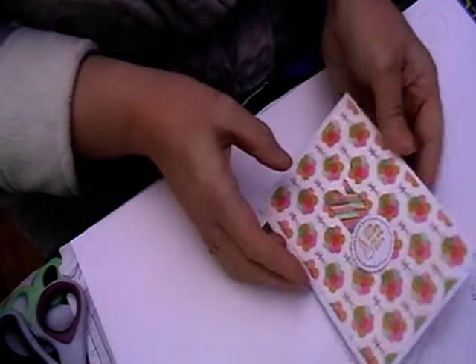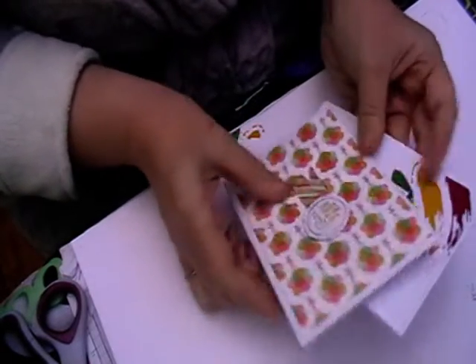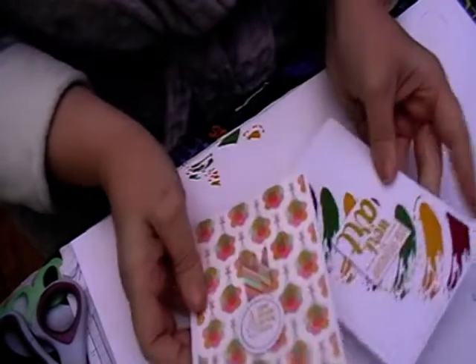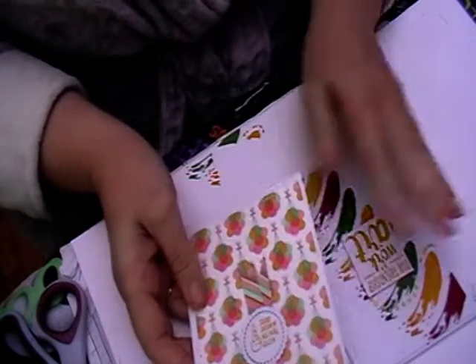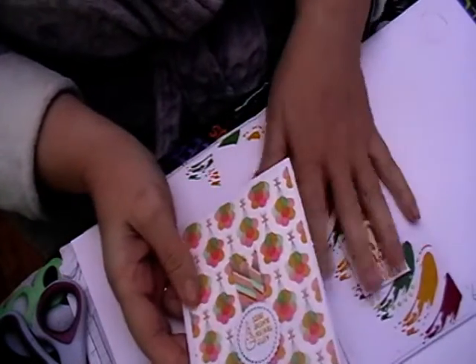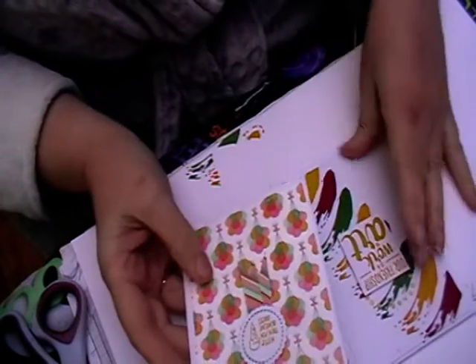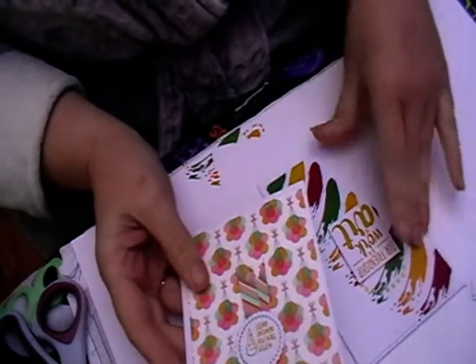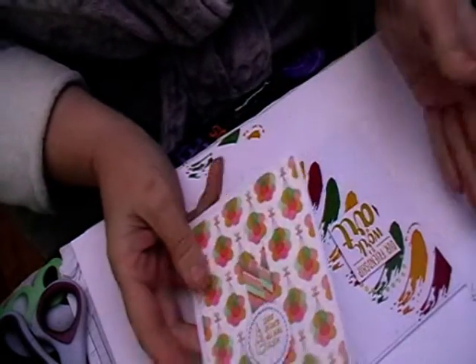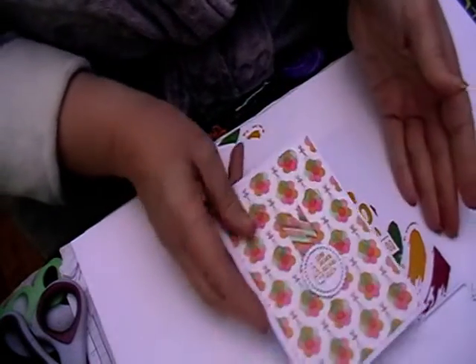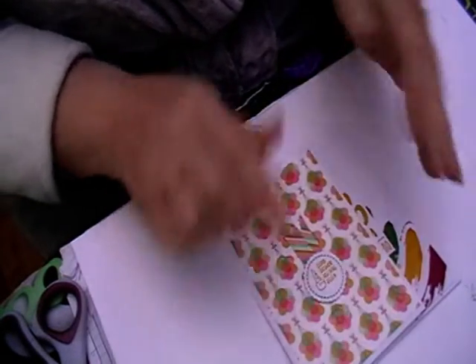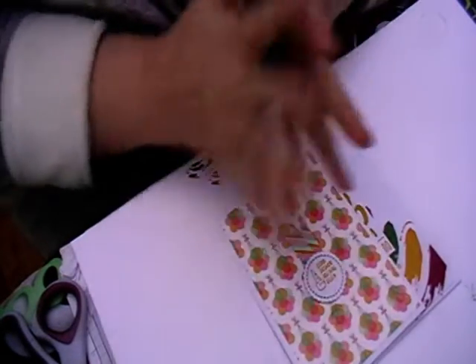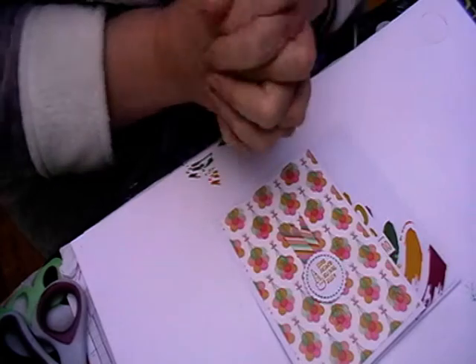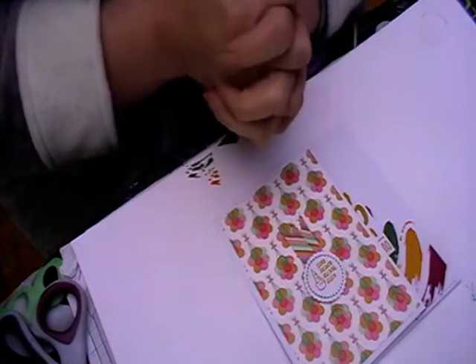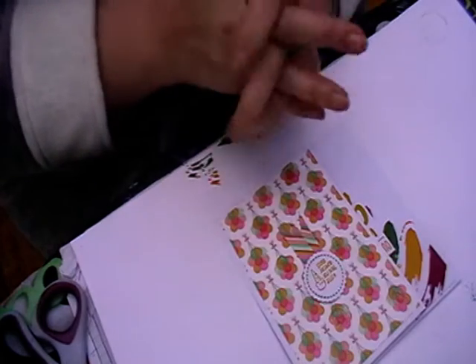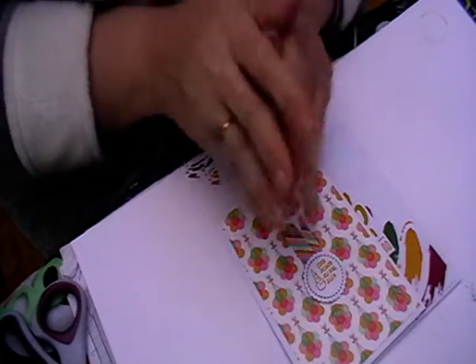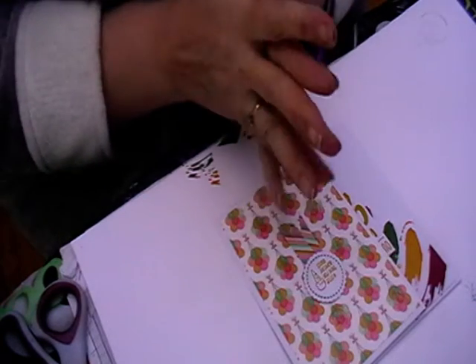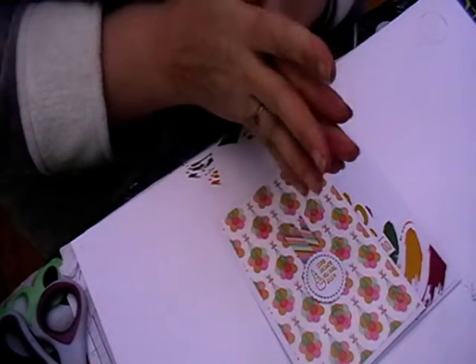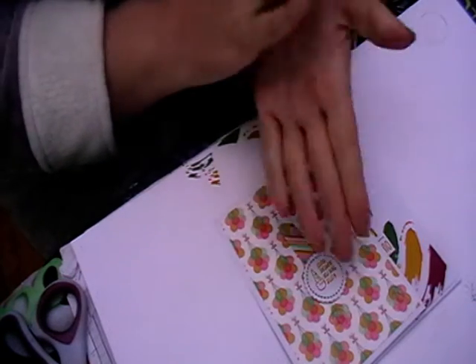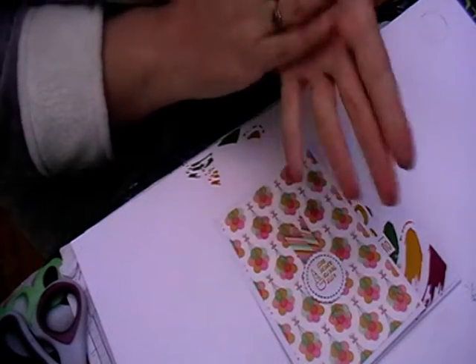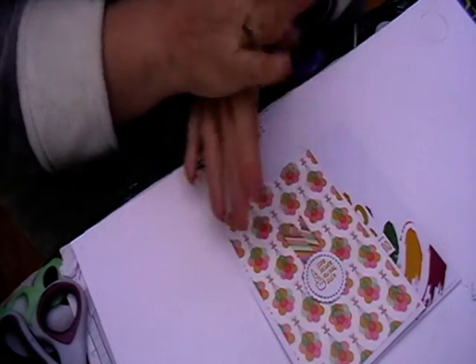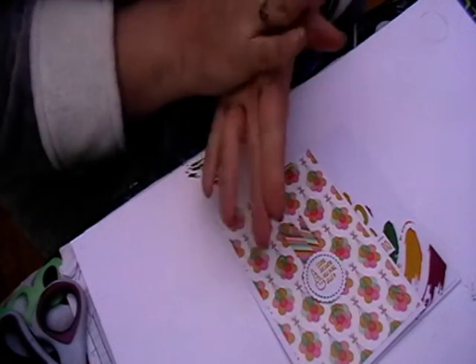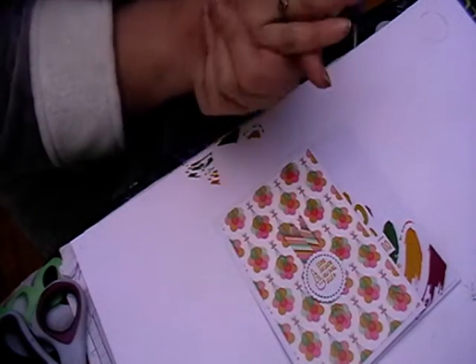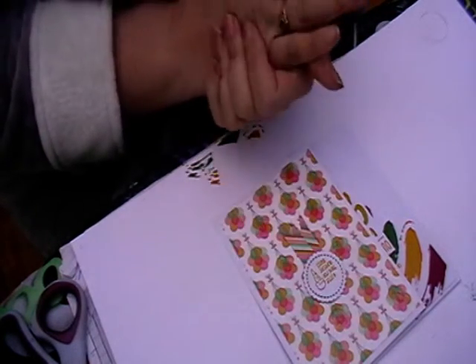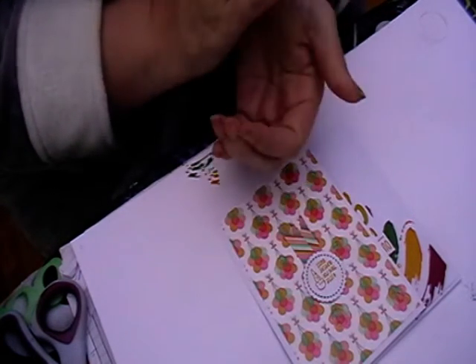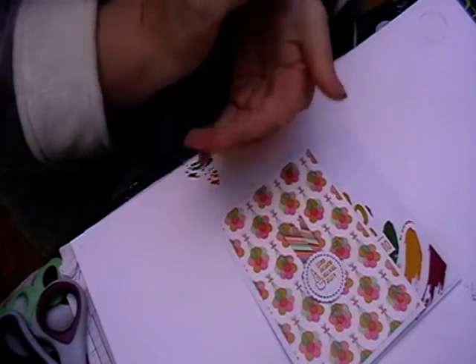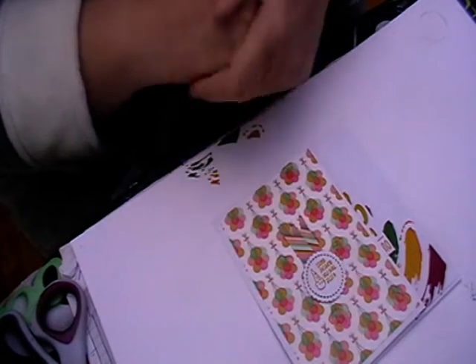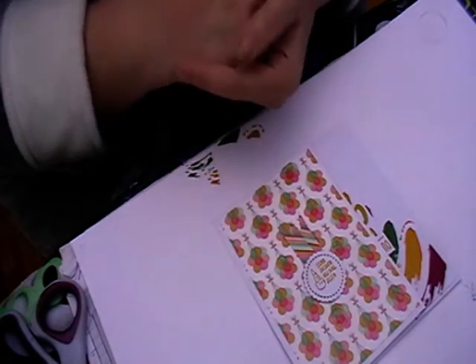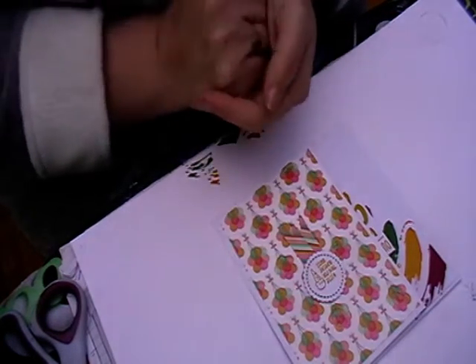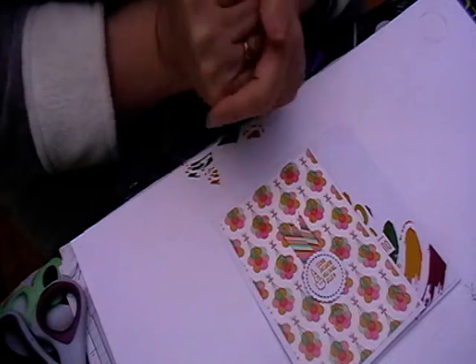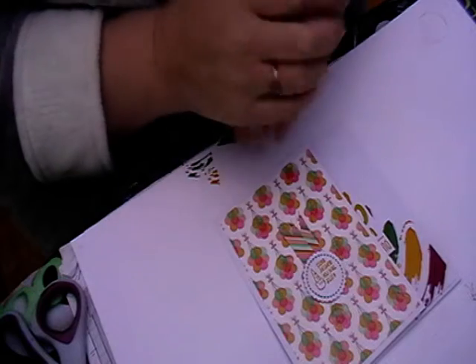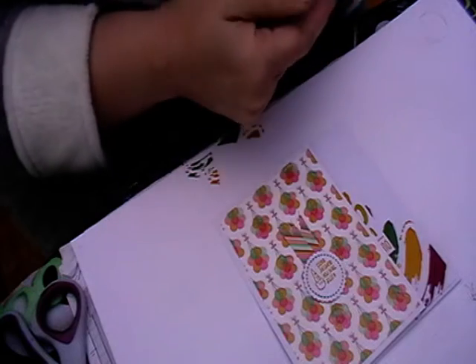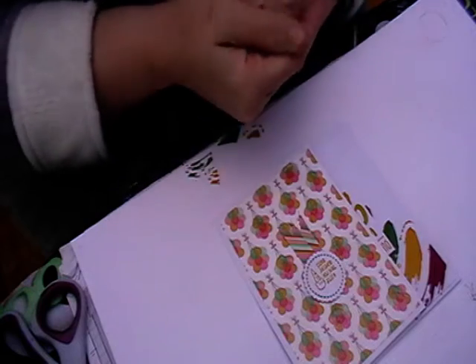I've made another two cards. It's Friday, so I'm going to try and do some more either today or tomorrow quickly before the new challenge goes up.